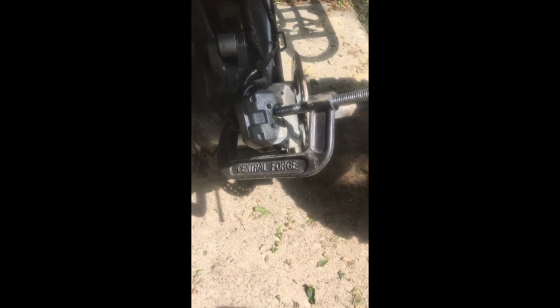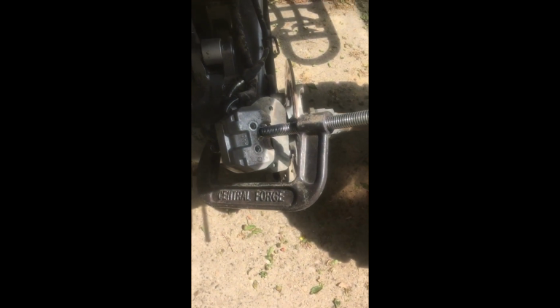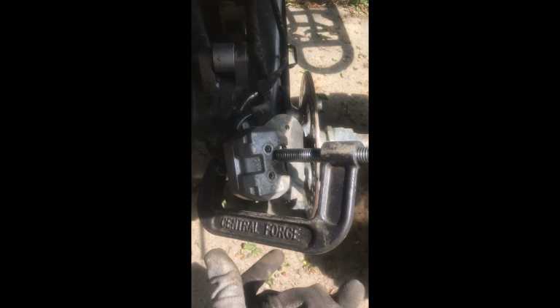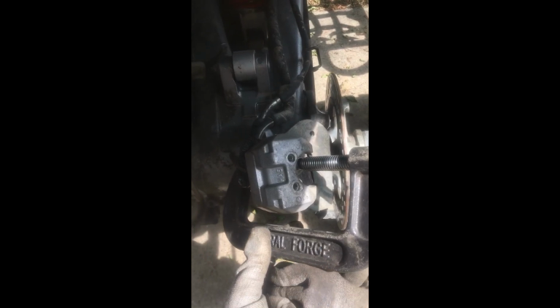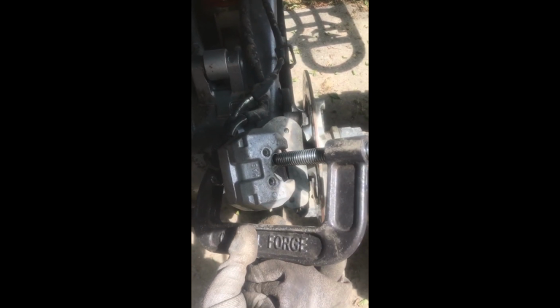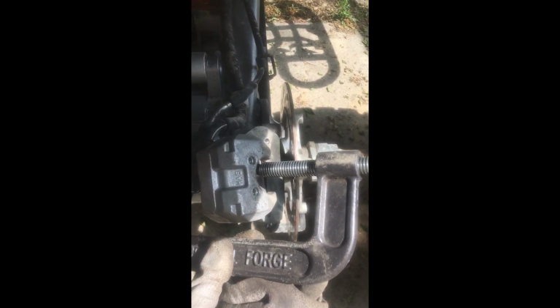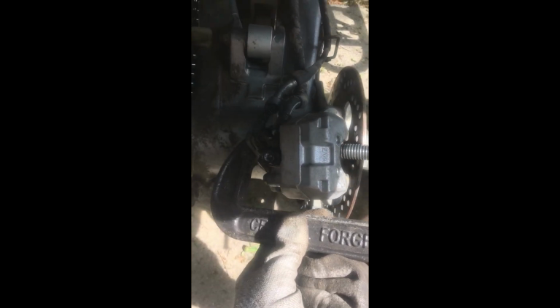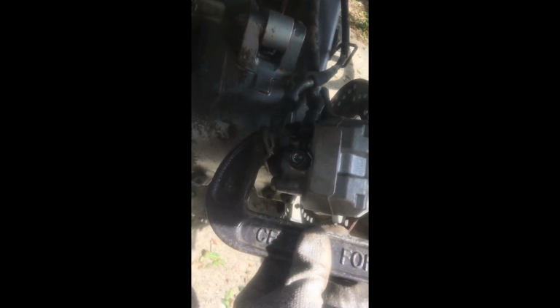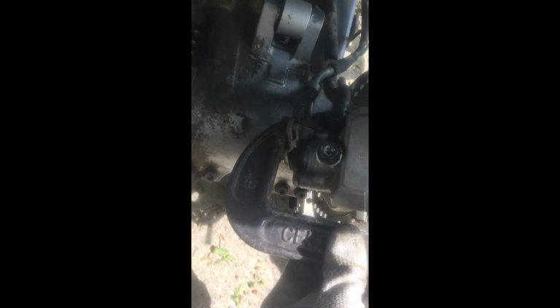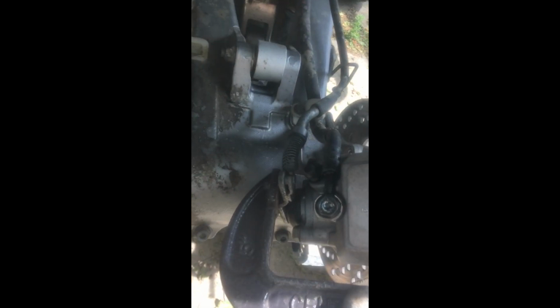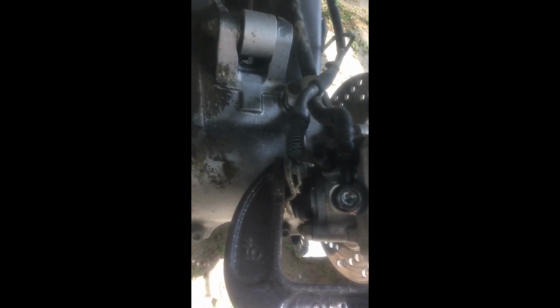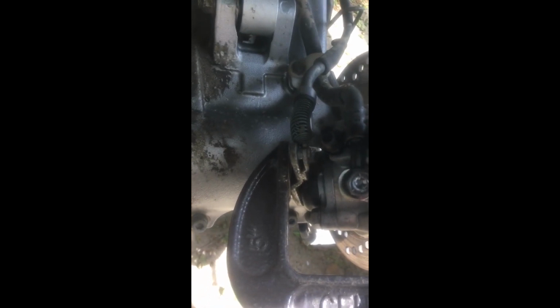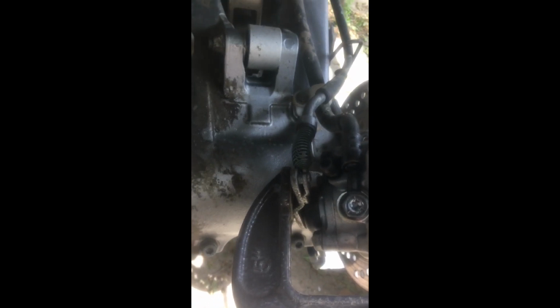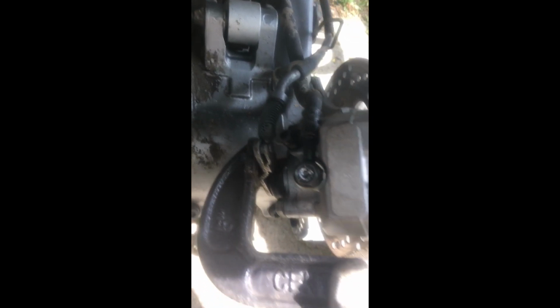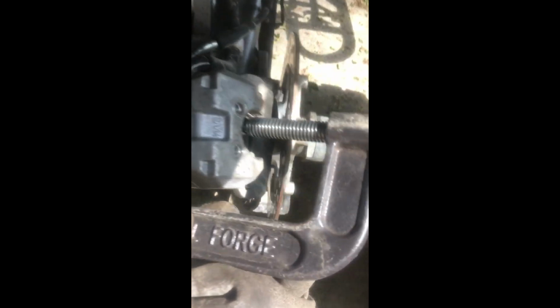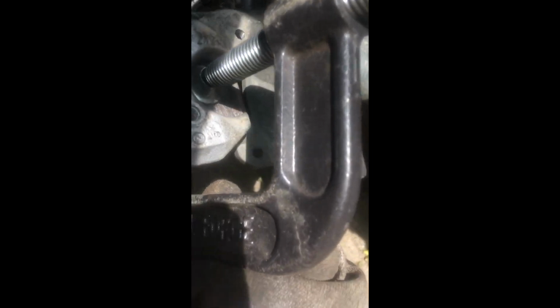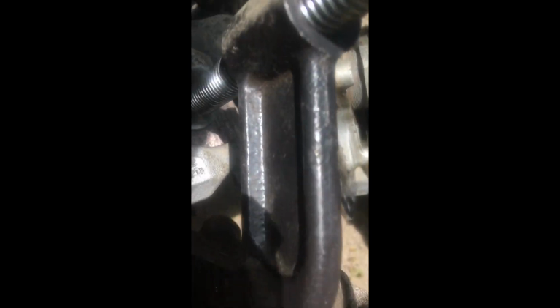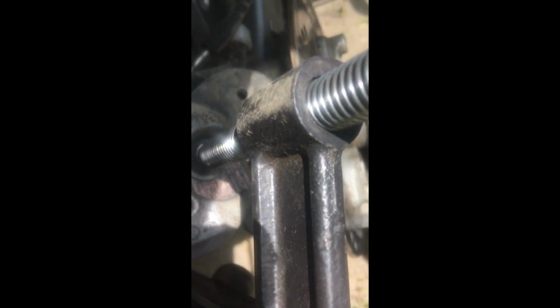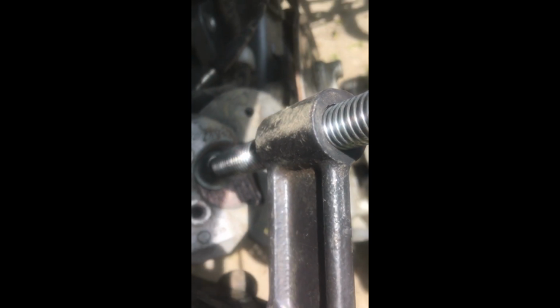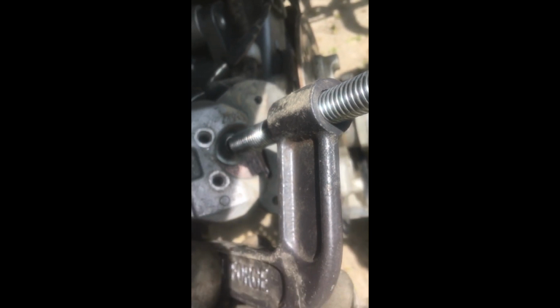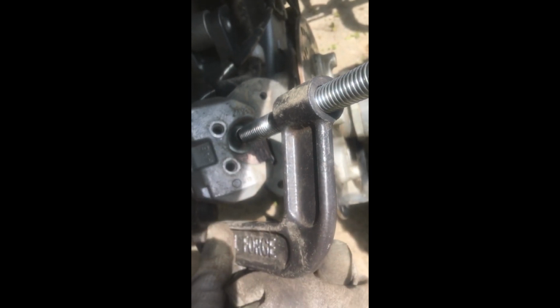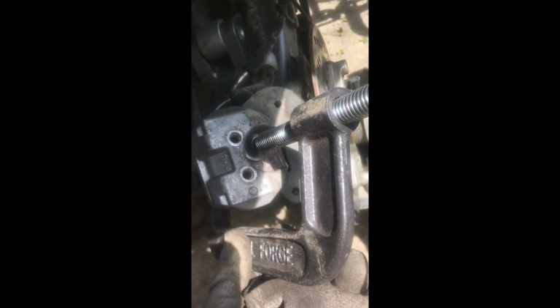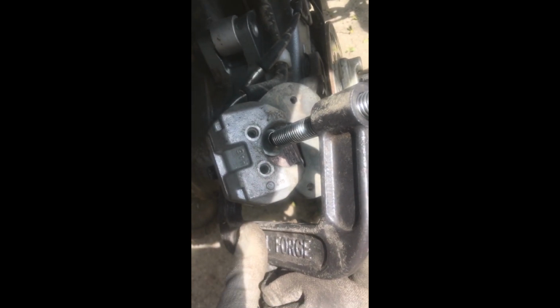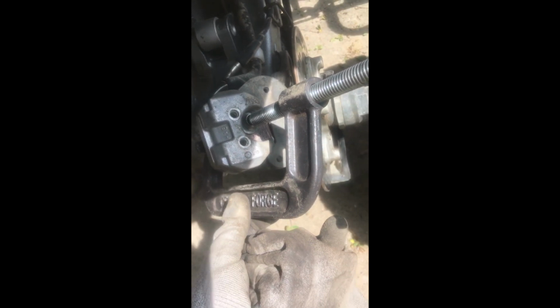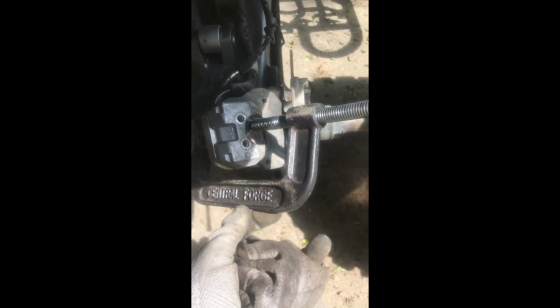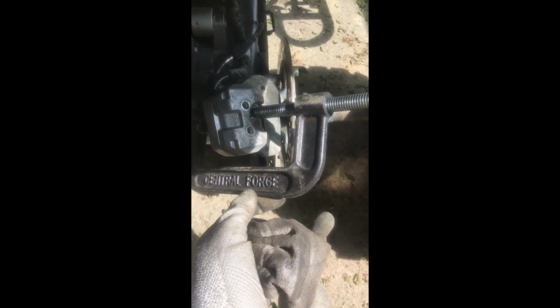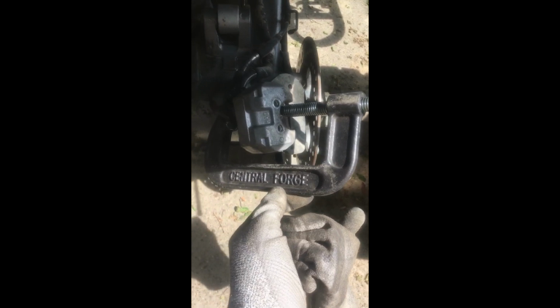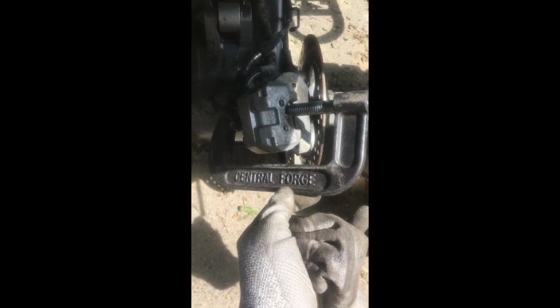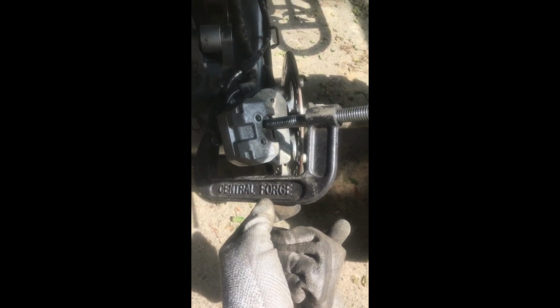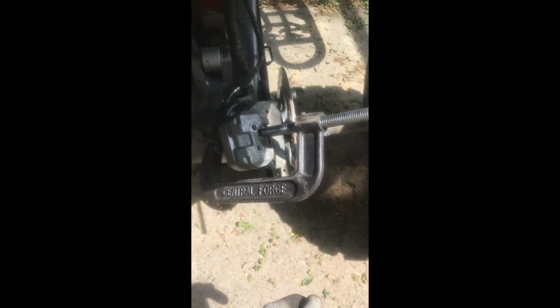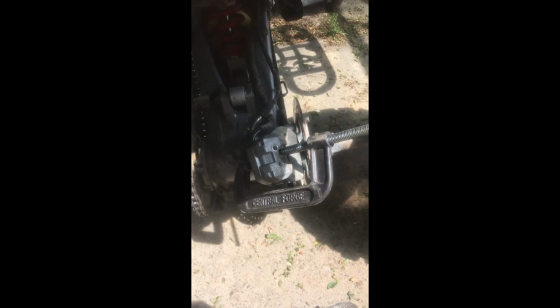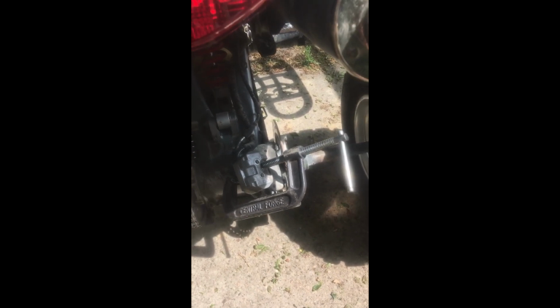Now you want to compress the brake caliper piston. Put the old brake pad in and get a C-clamp. Compress it in so the new brakes can fit over the rotor.